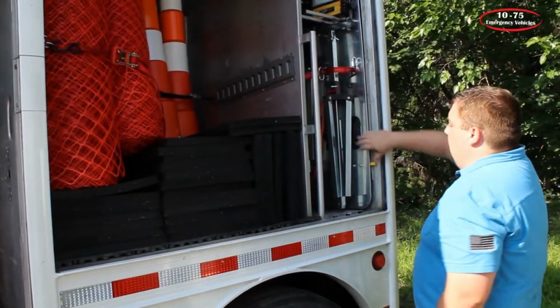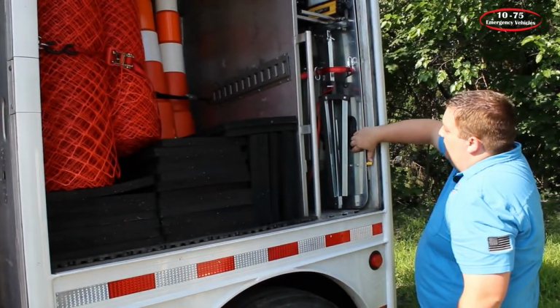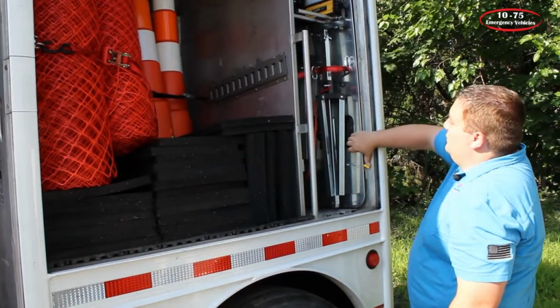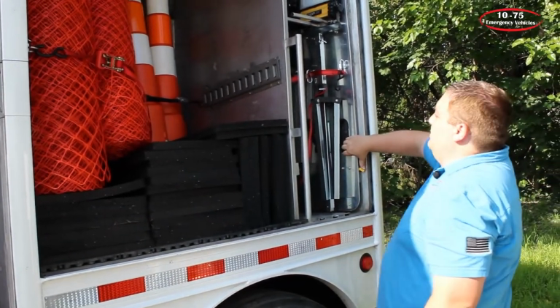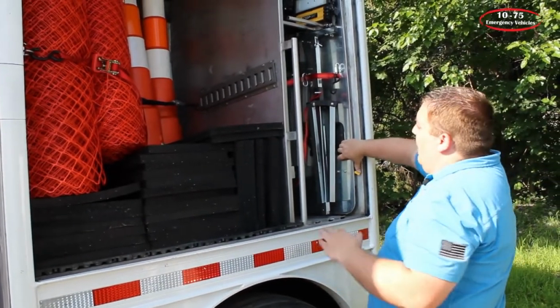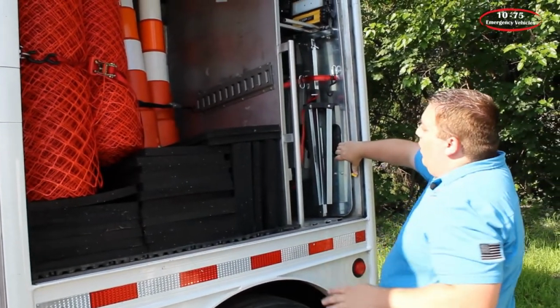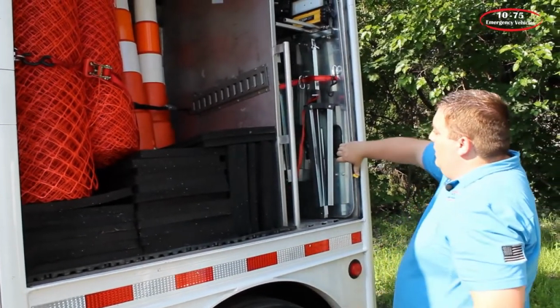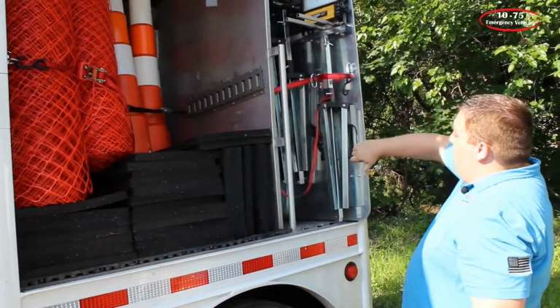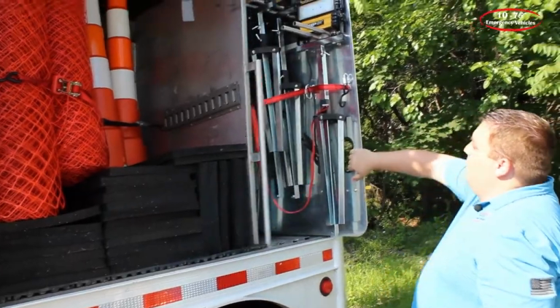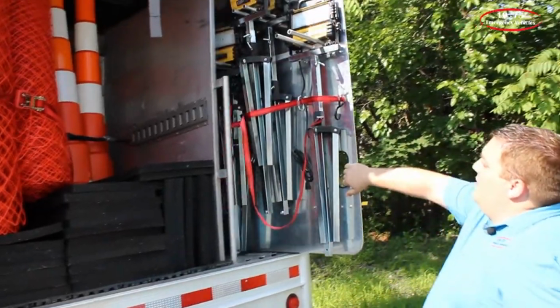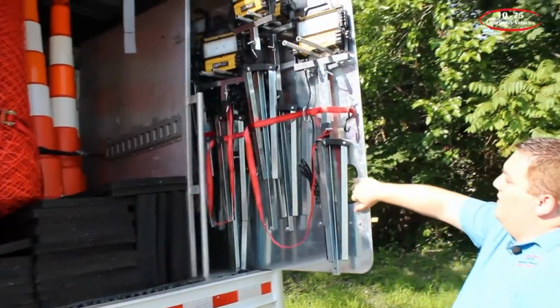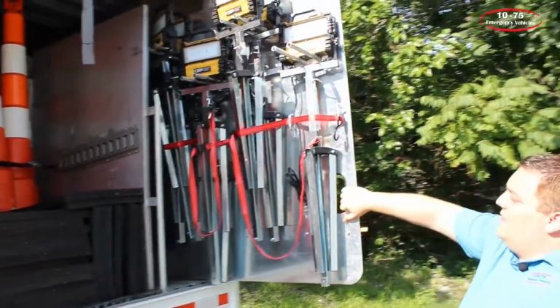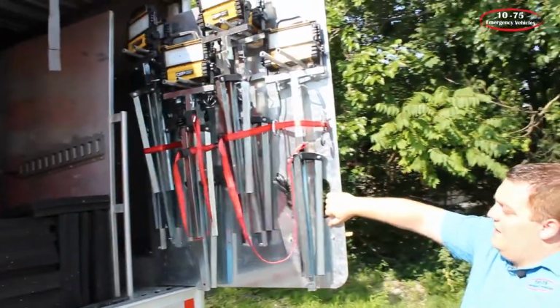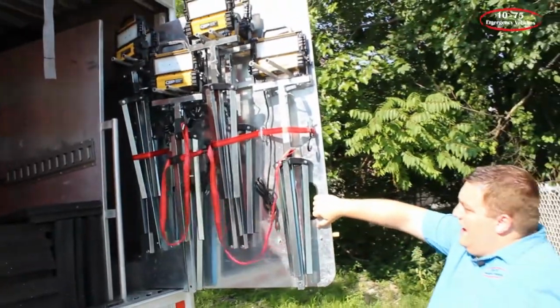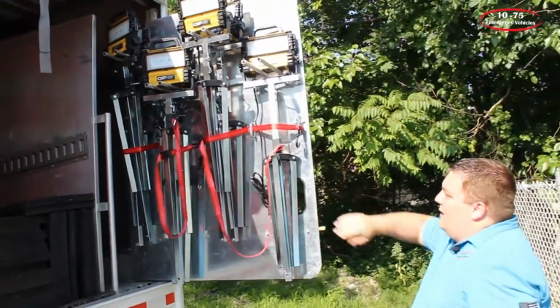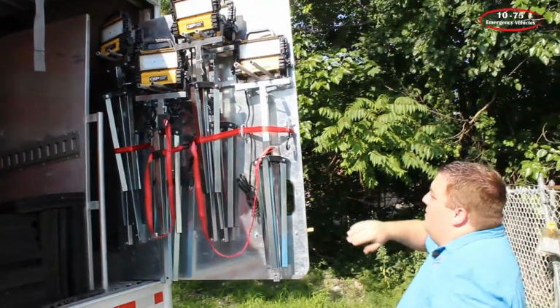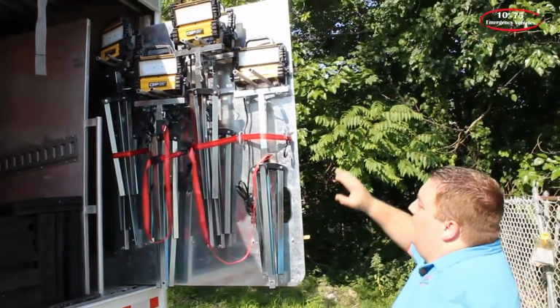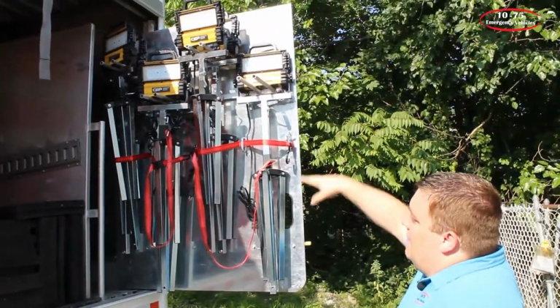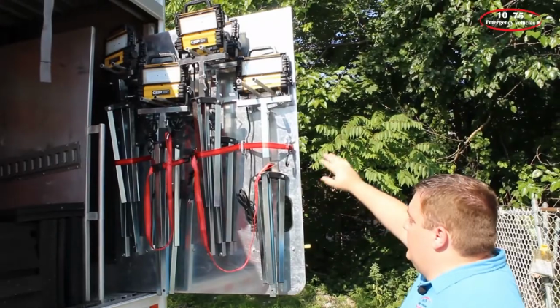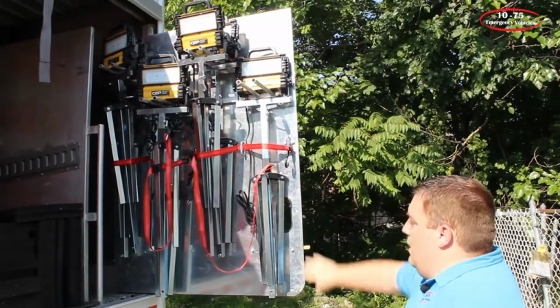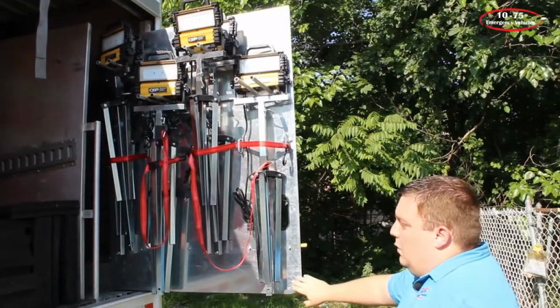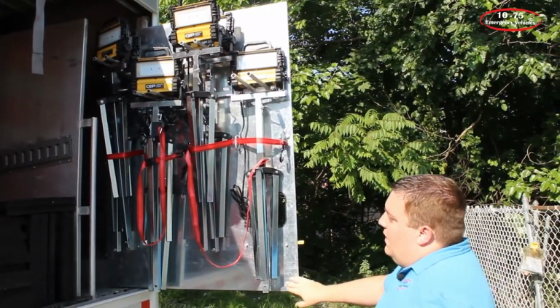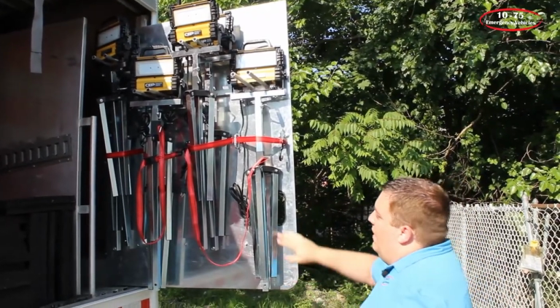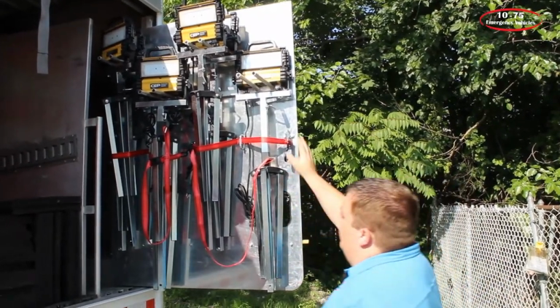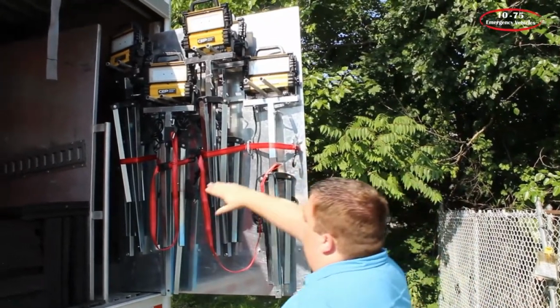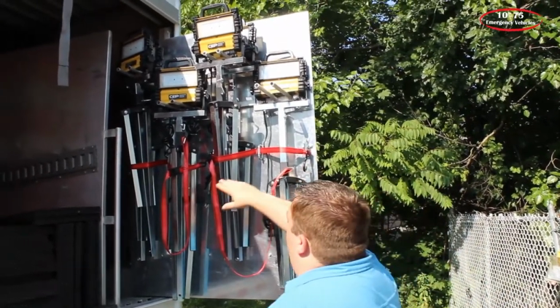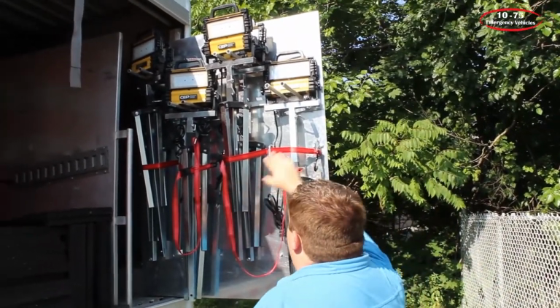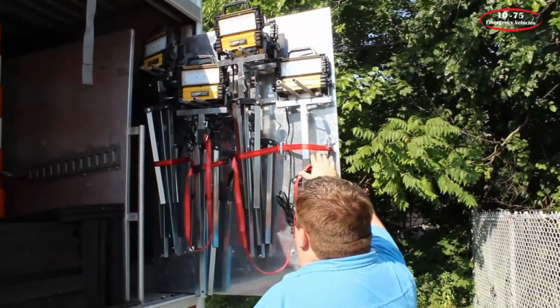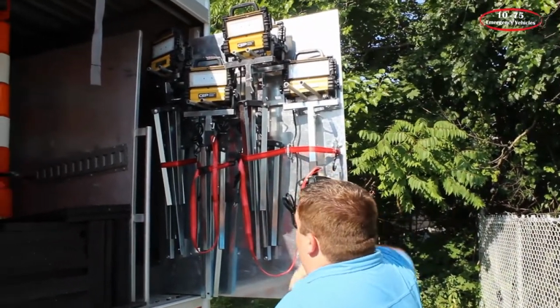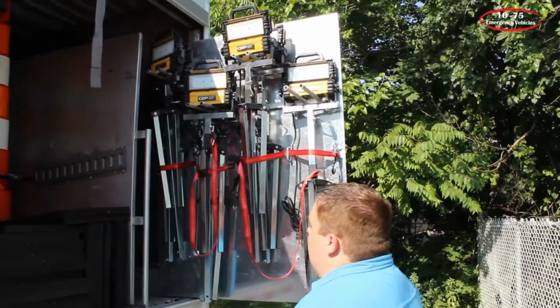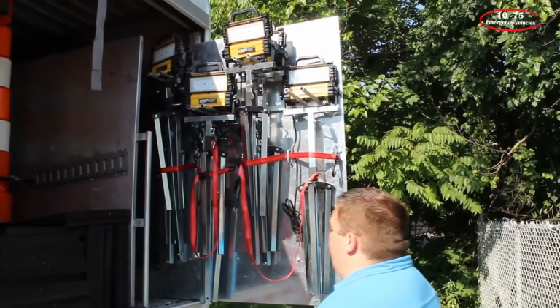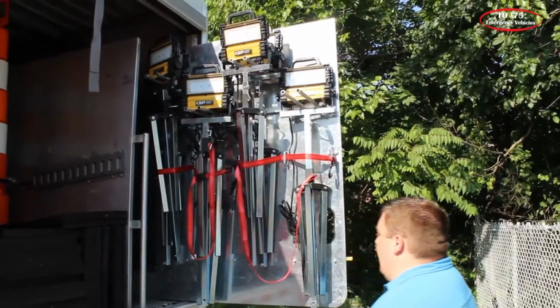In this compartment, we took out their old mount for their scene lights and fabricated new mounts, a new tool board slide-out, and secured everything with ratchet straps.